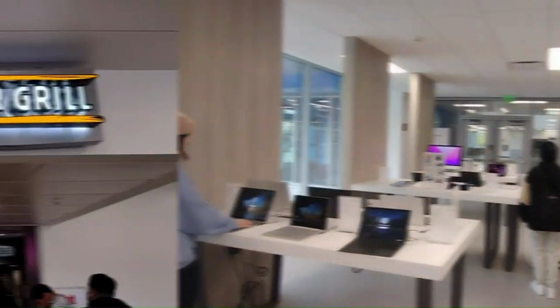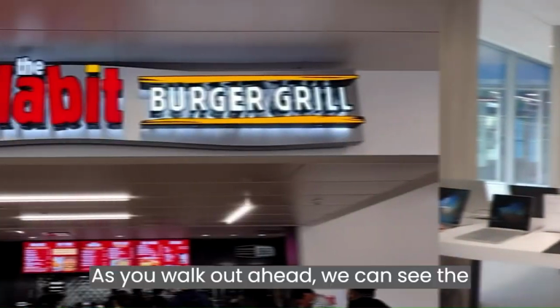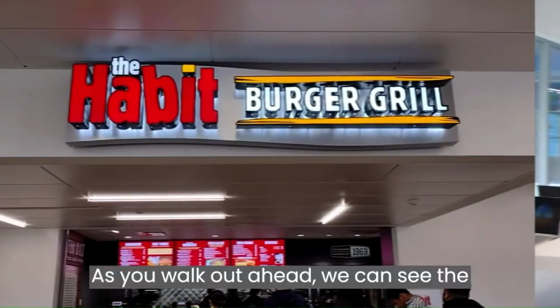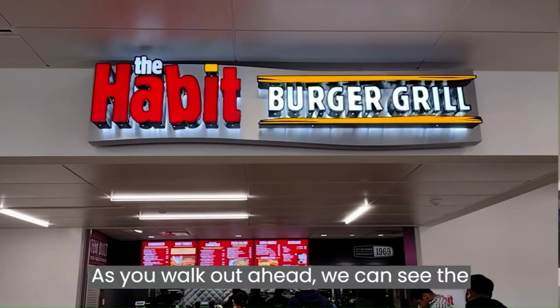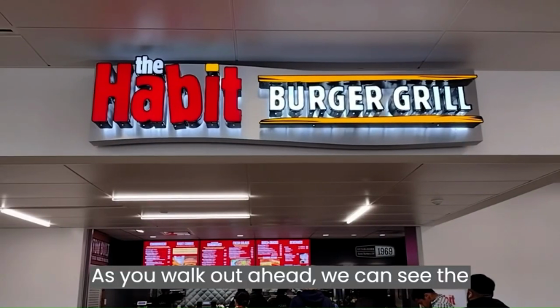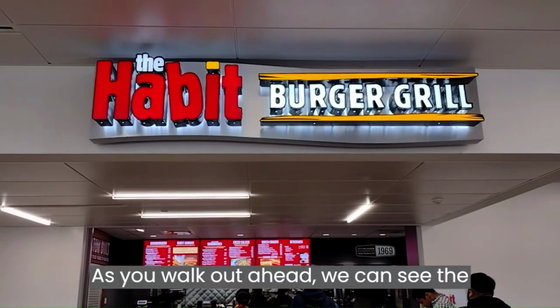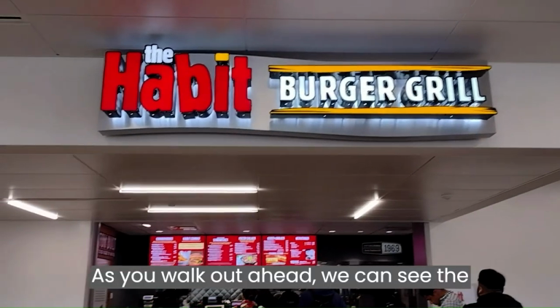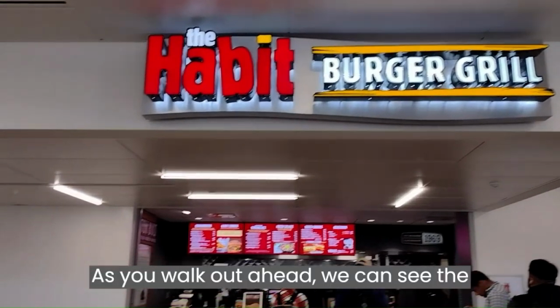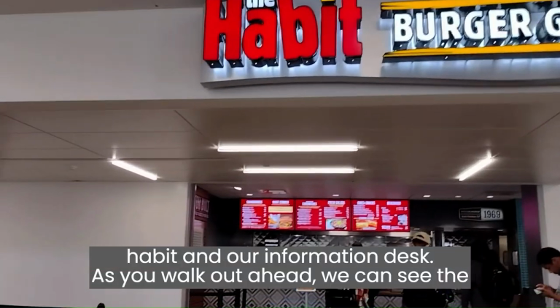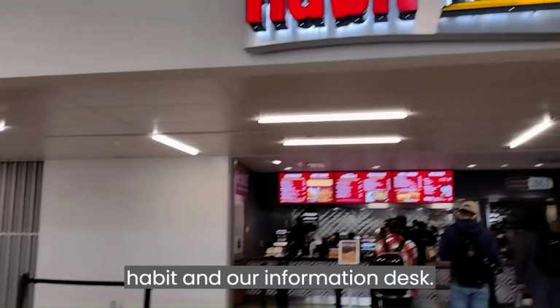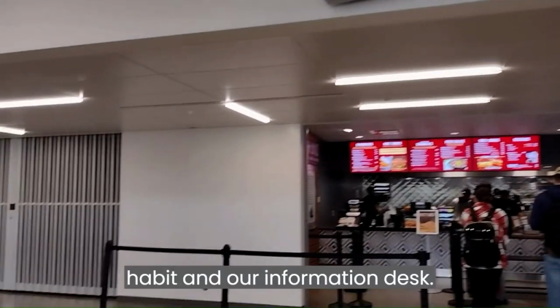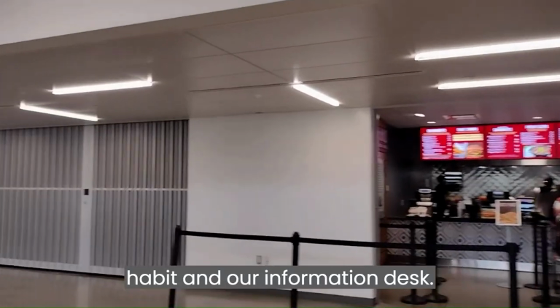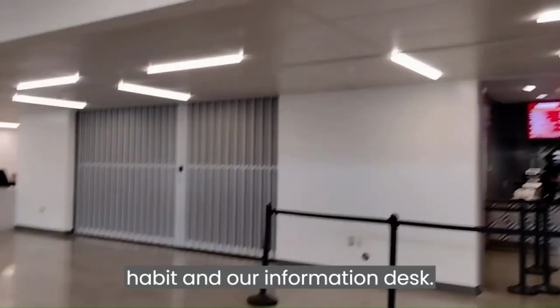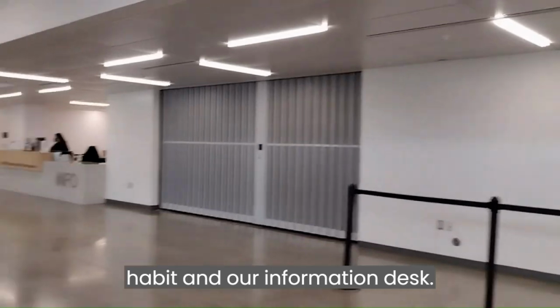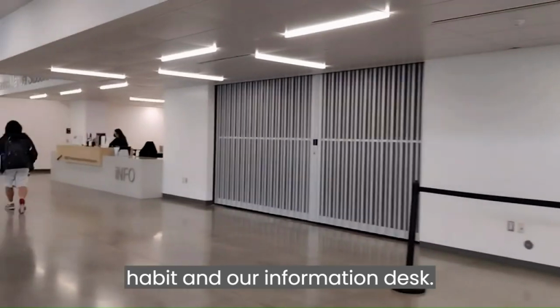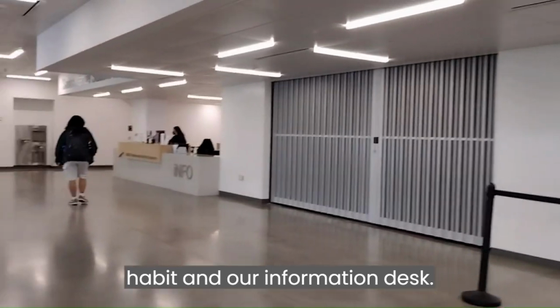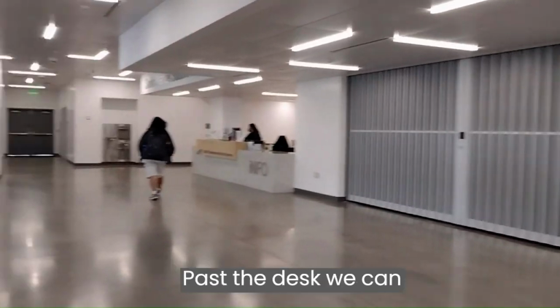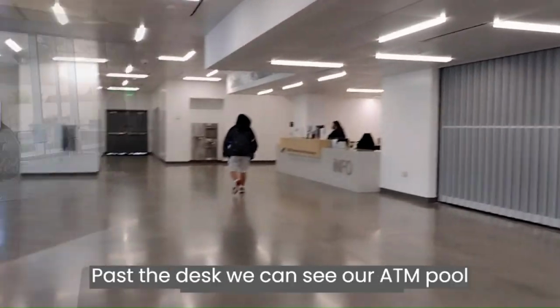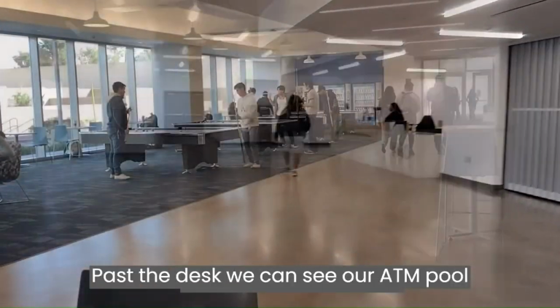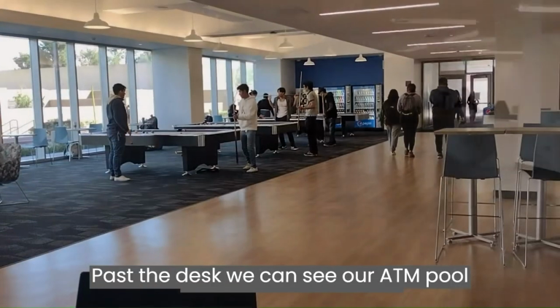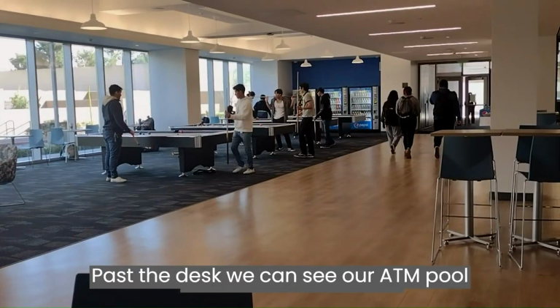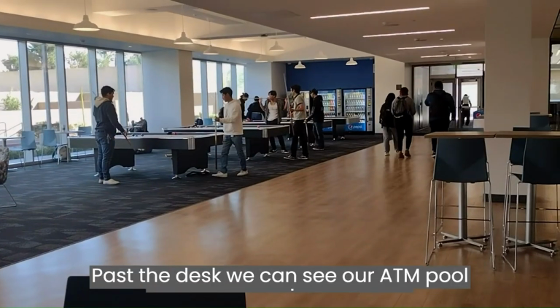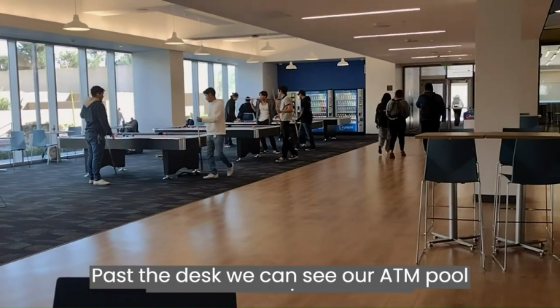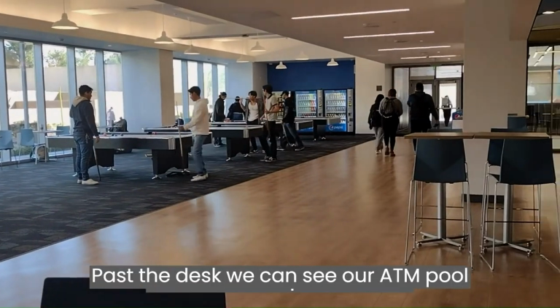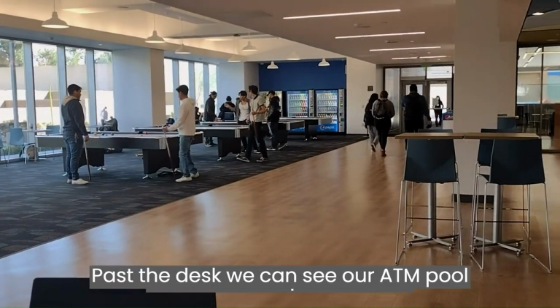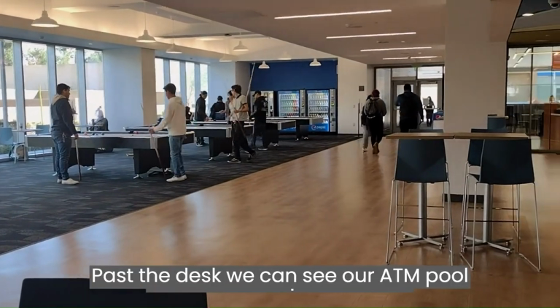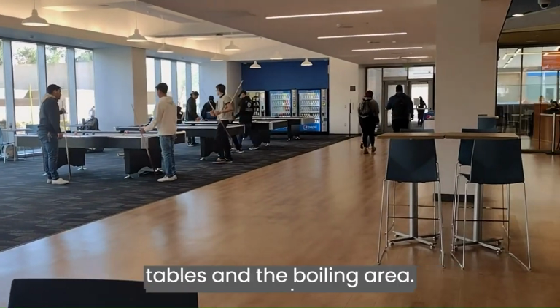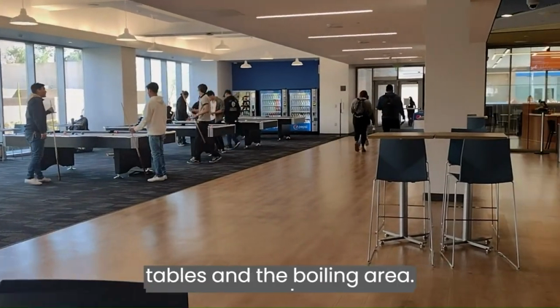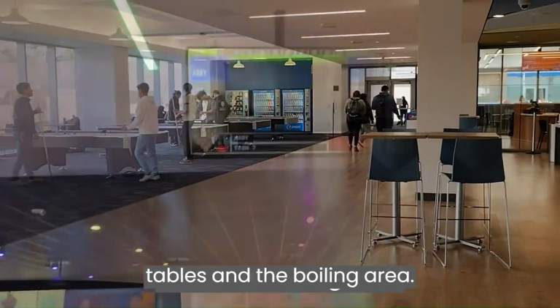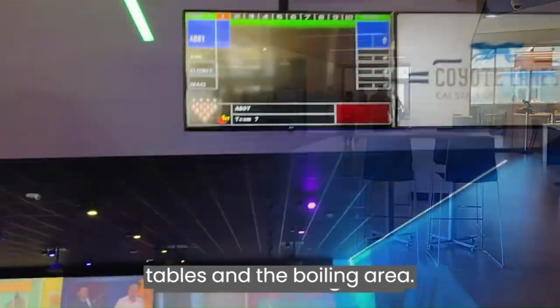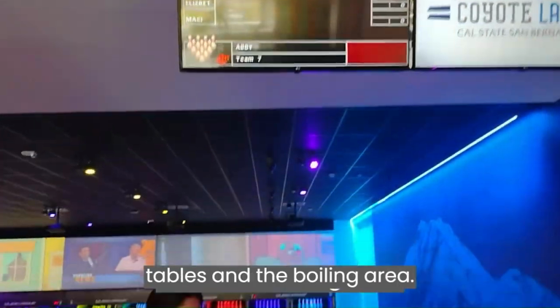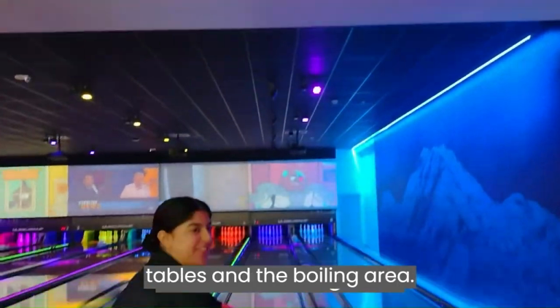As we walk out ahead we can see the Habit and our information desk. Past the desk we can see our ATM, pool tables, and the bowling area.